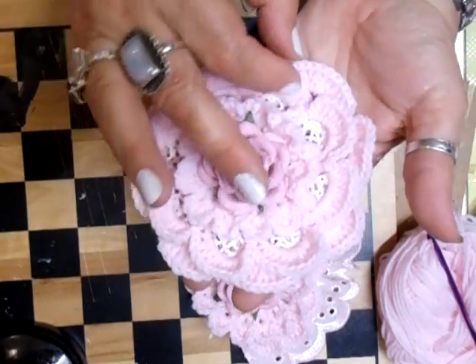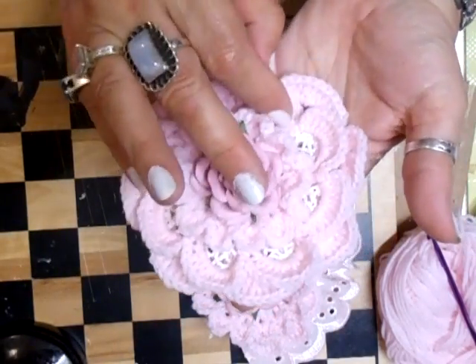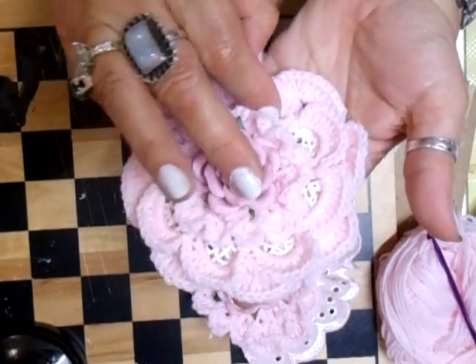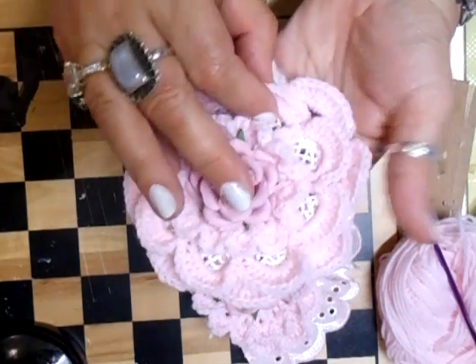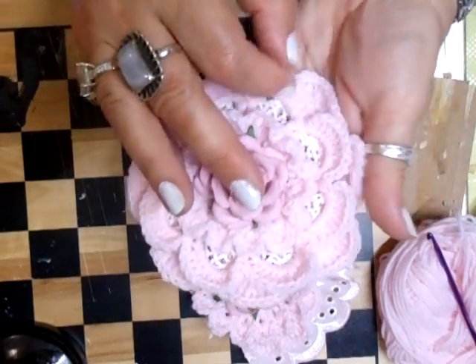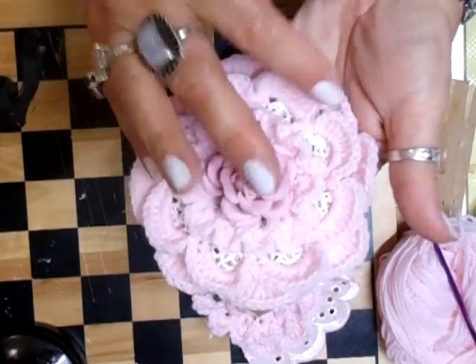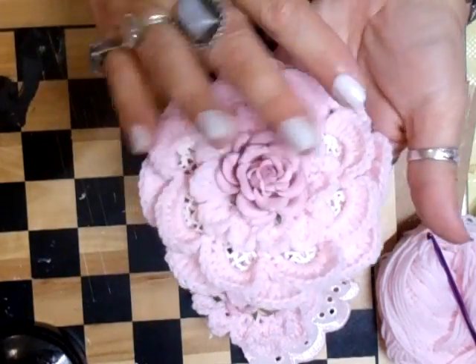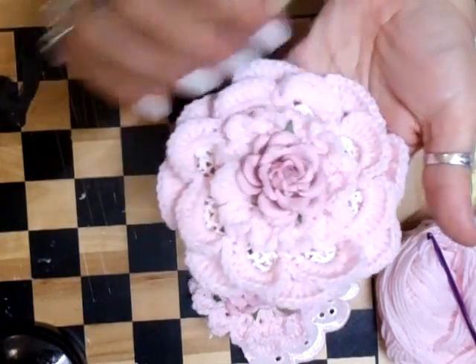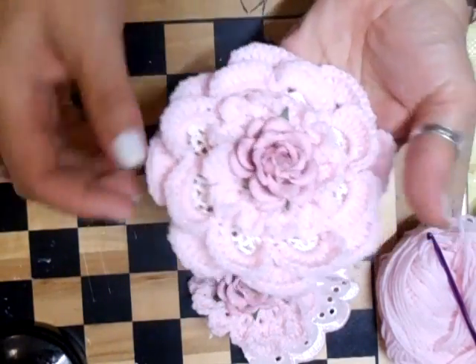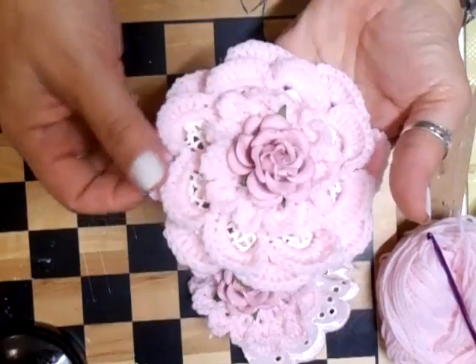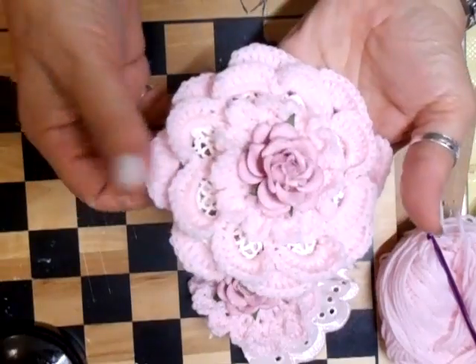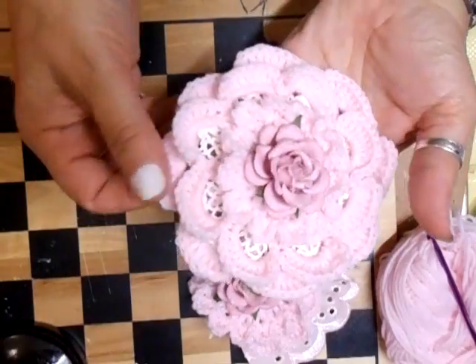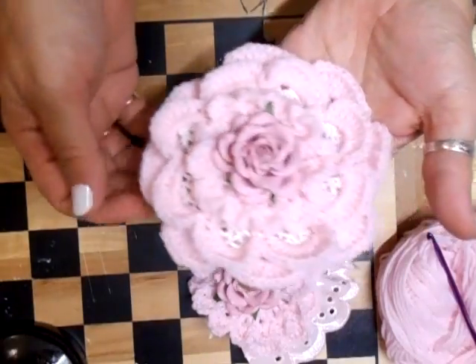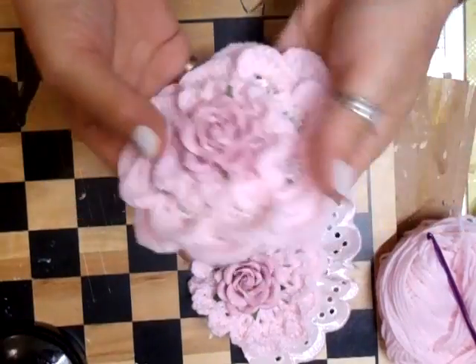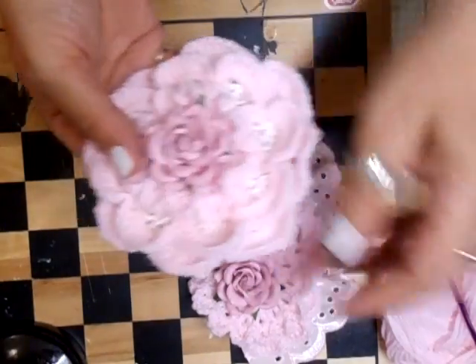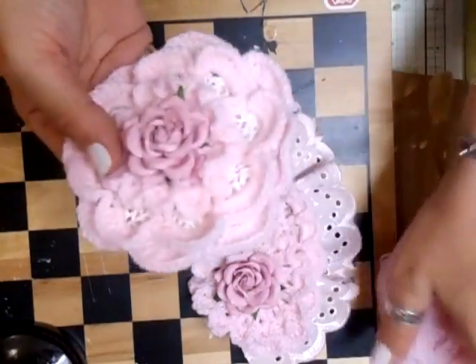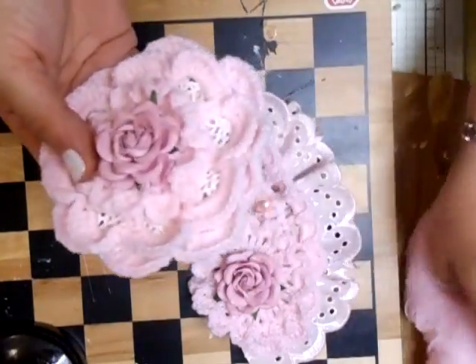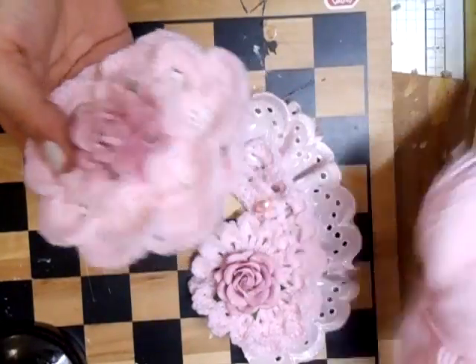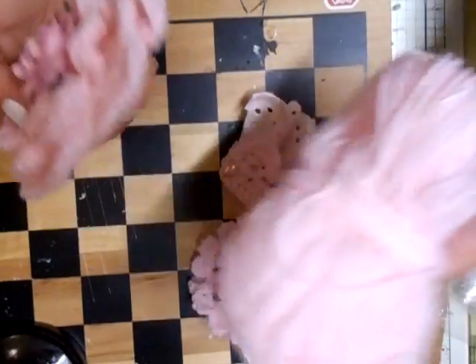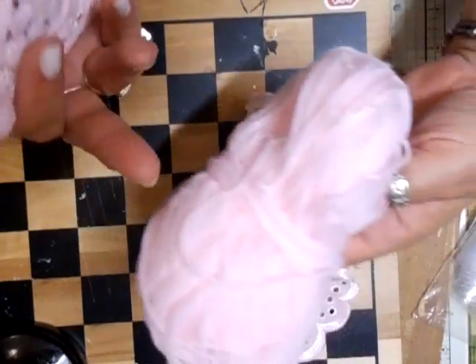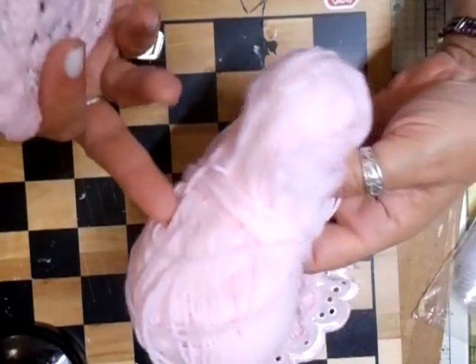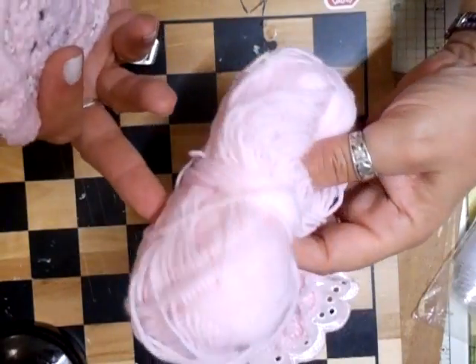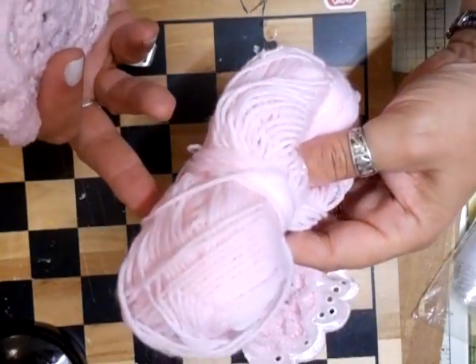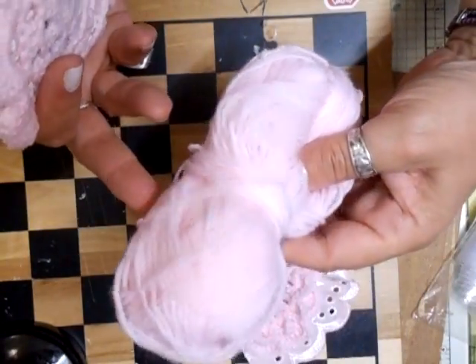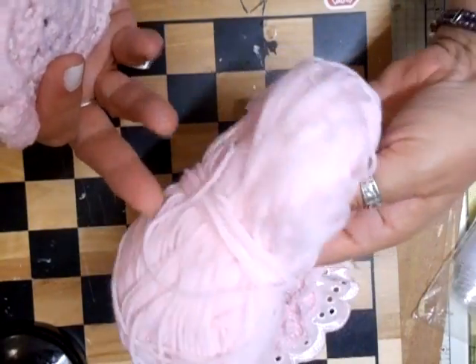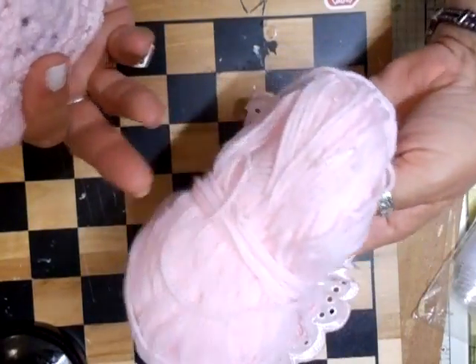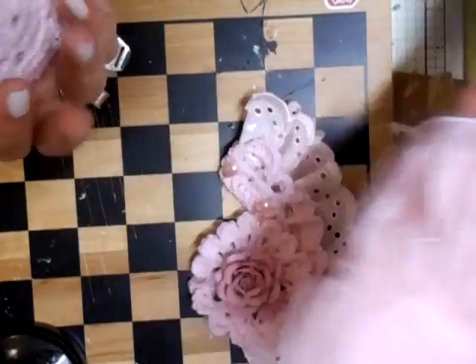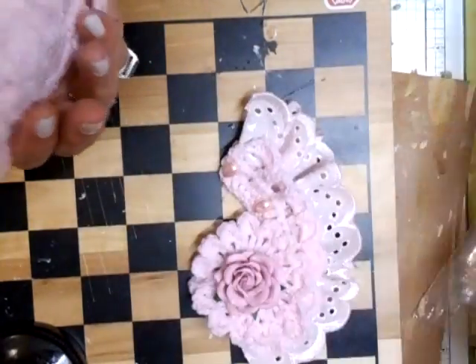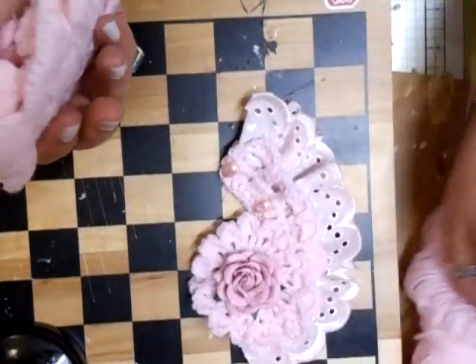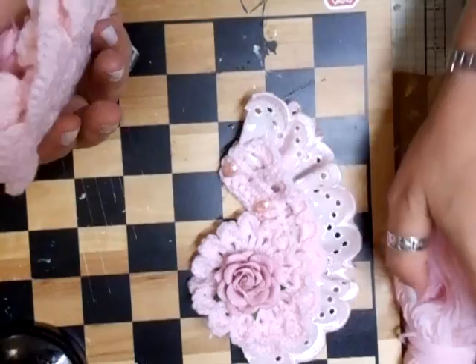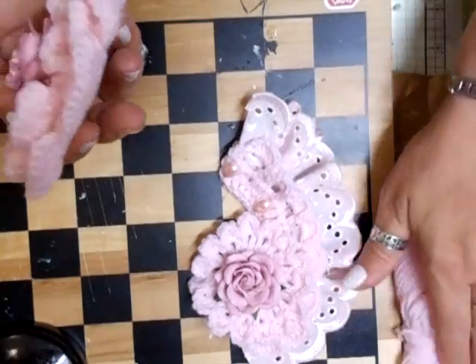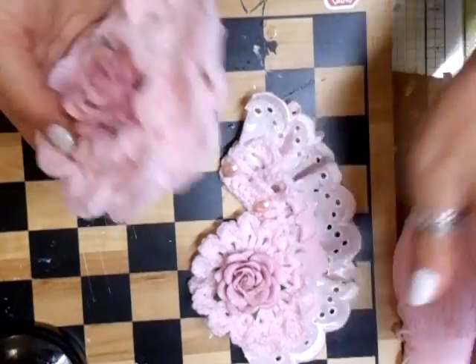I've done it in a very soft baby pink wool, which I think is four ply — I'm not sure about that, I can't remember.